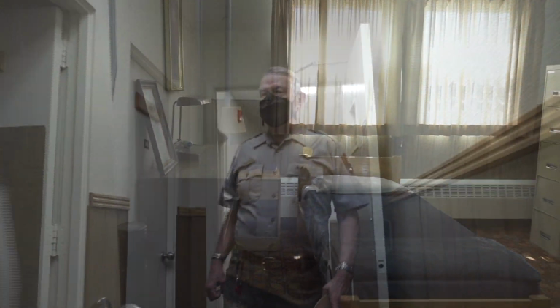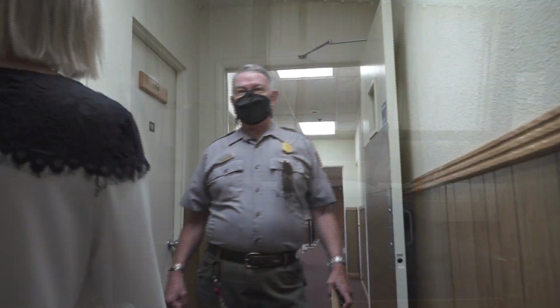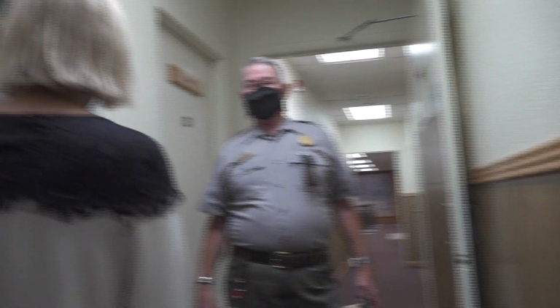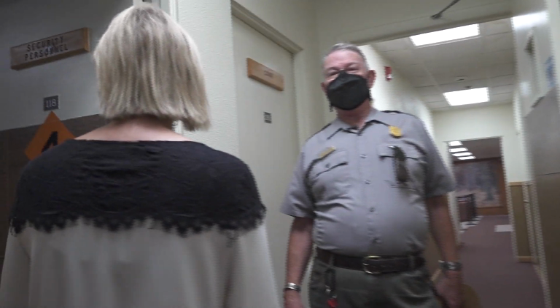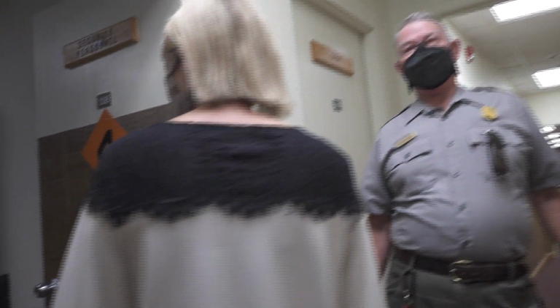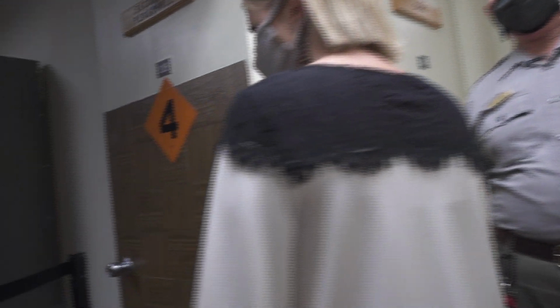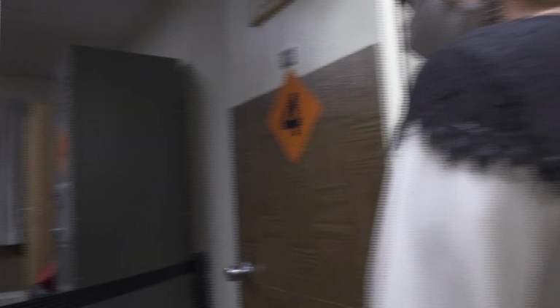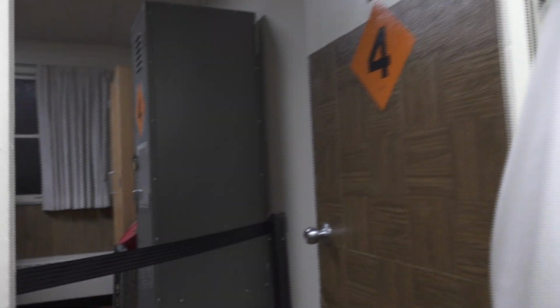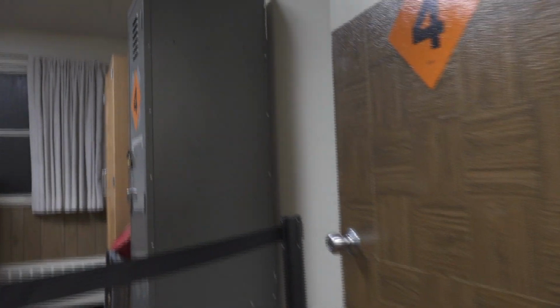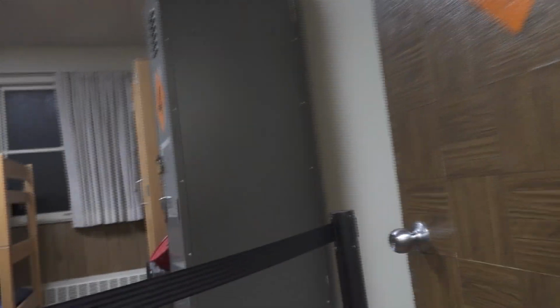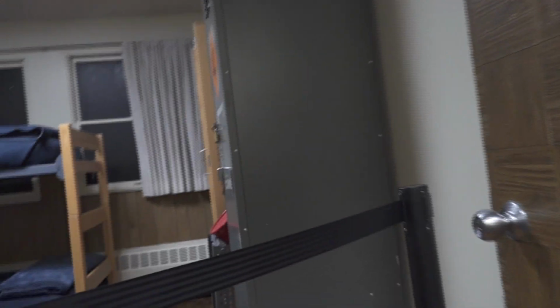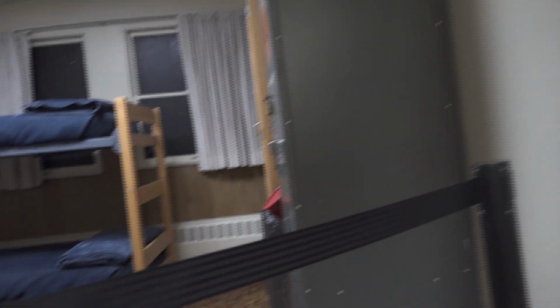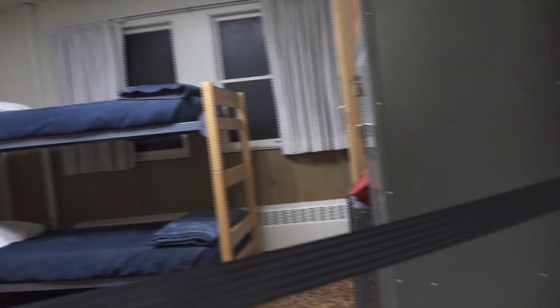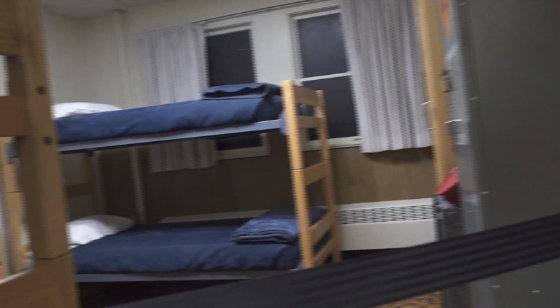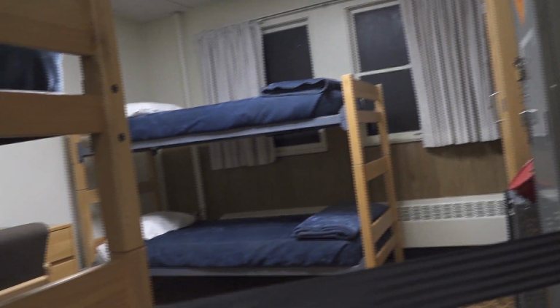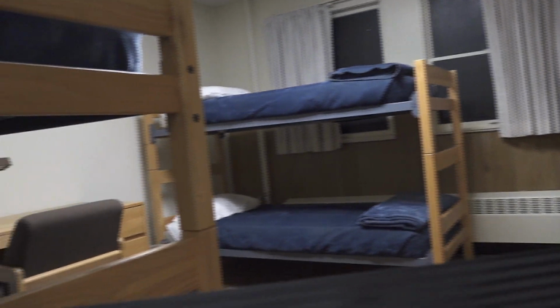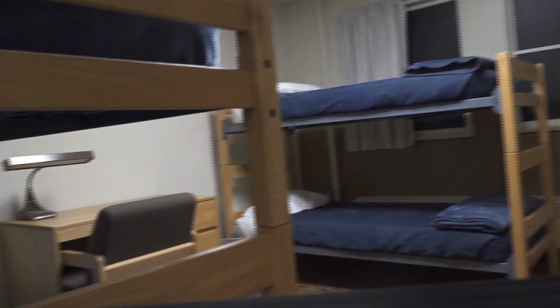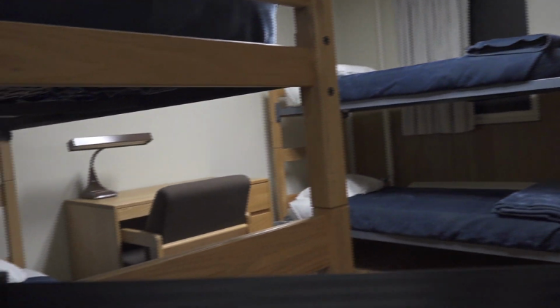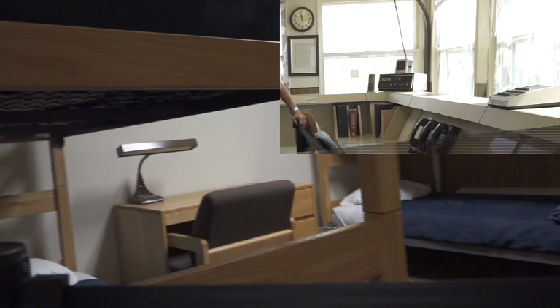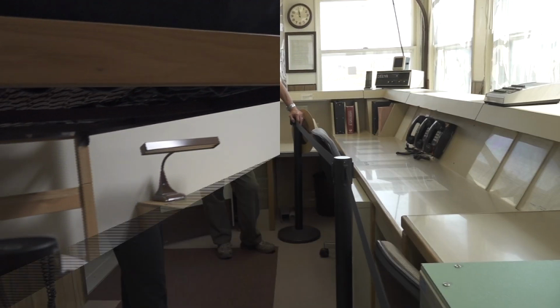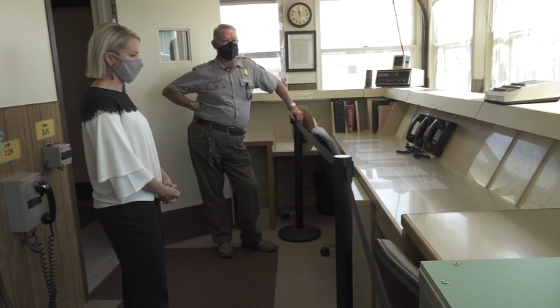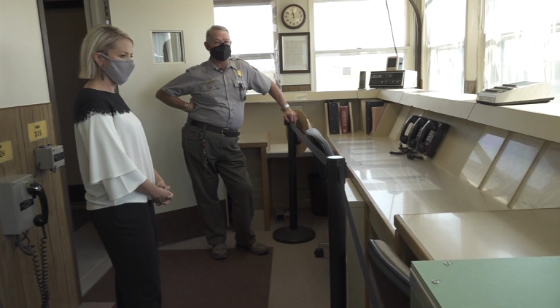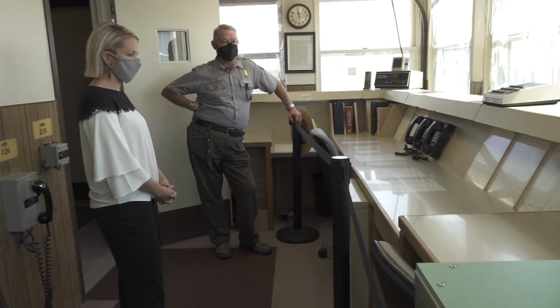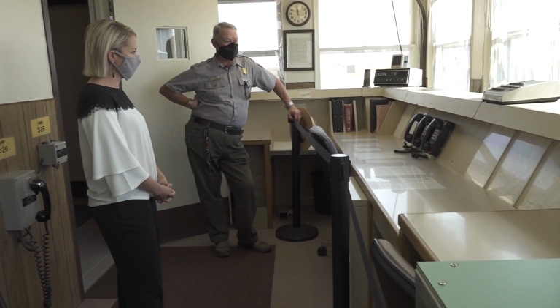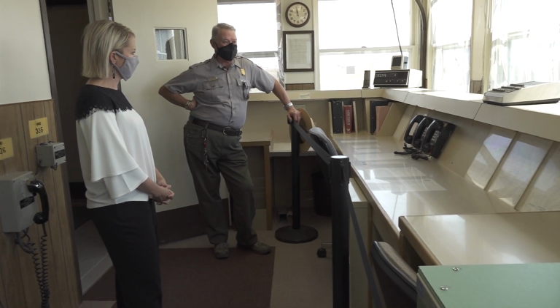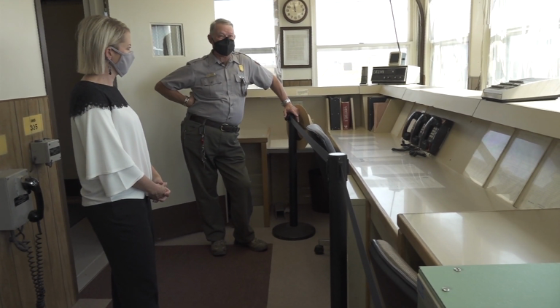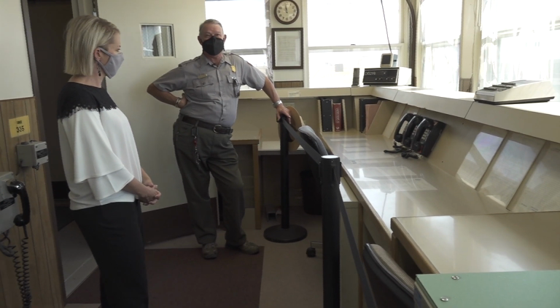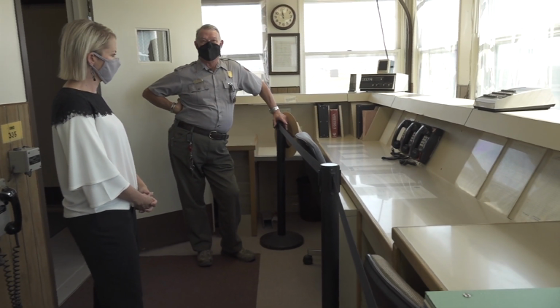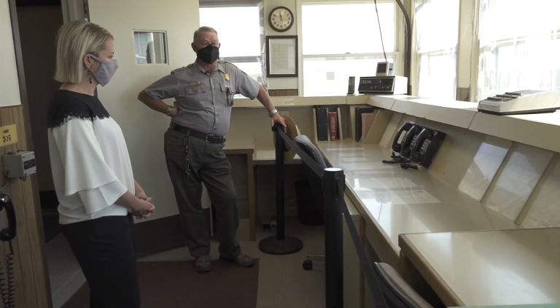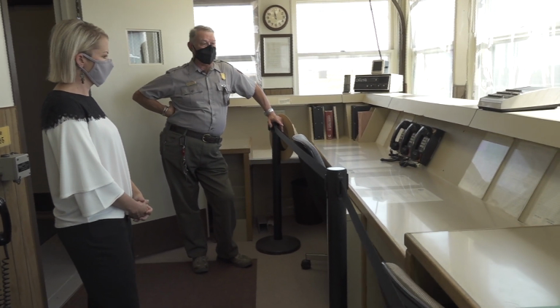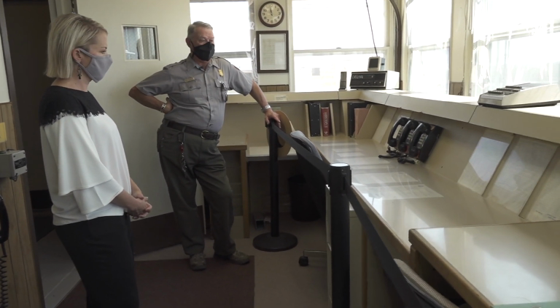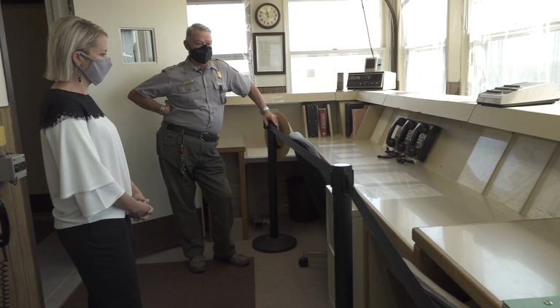Minuteman Missile National Historic Site protects two facilities that were once part of a Minuteman missile field covering the far western portion of South Dakota, from 1963 through the early 1990s. It tells the story of the intercontinental ballistic missiles, nuclear deterrence, and the Cold War.